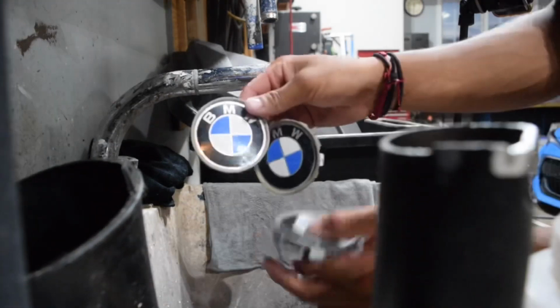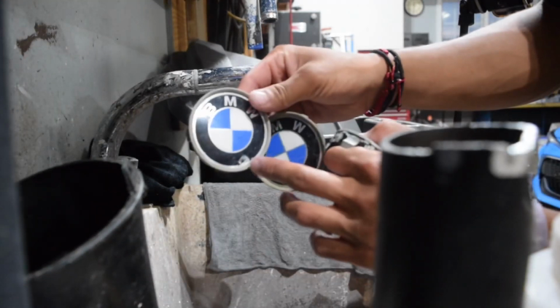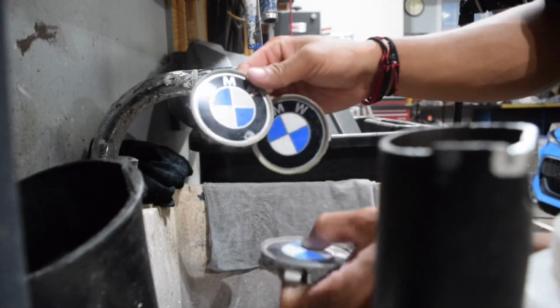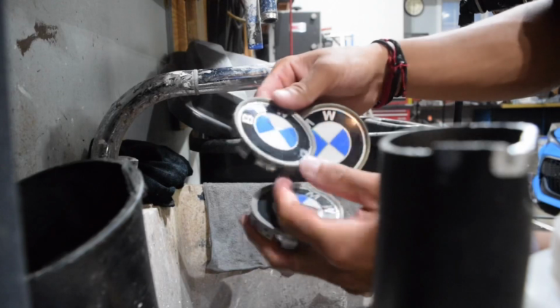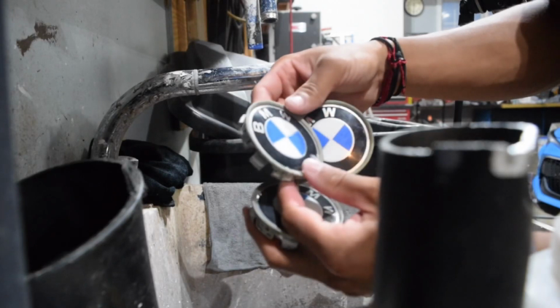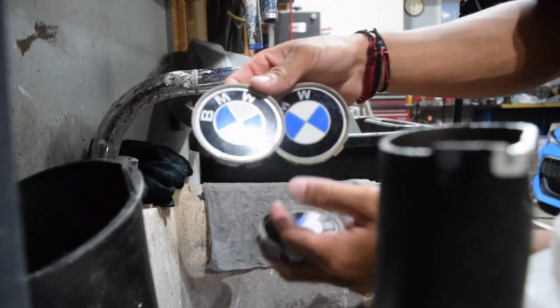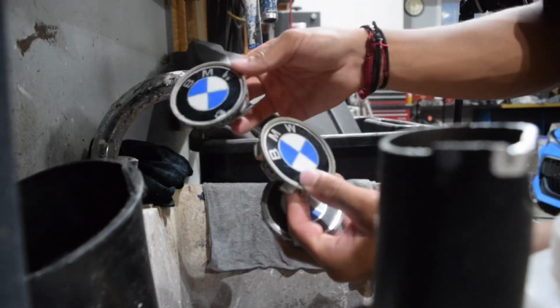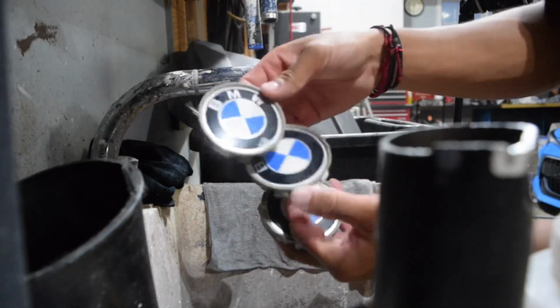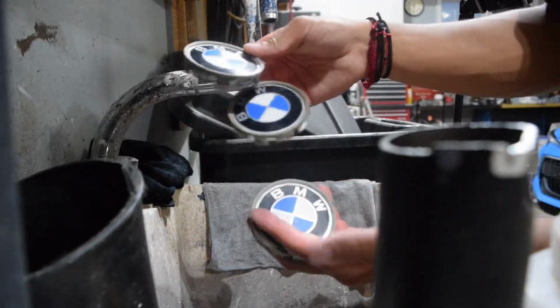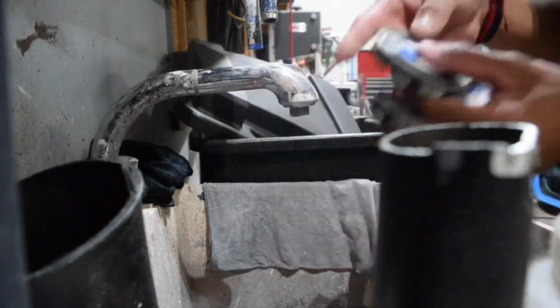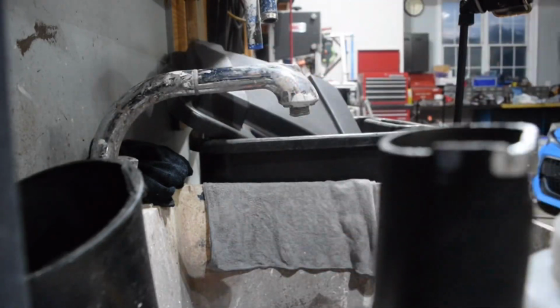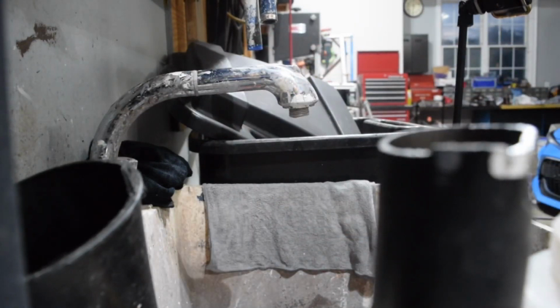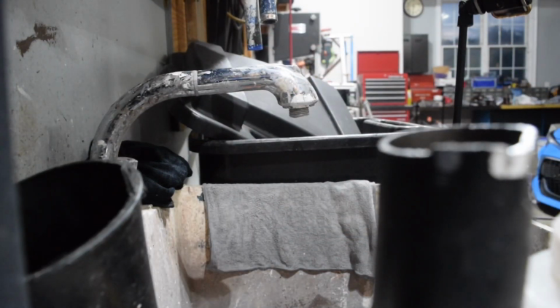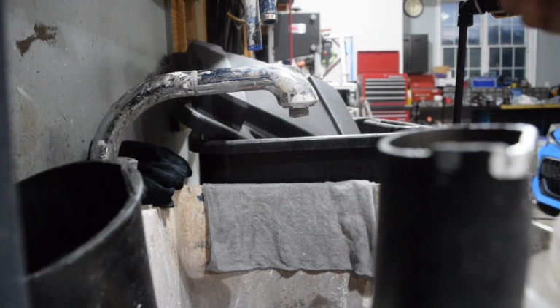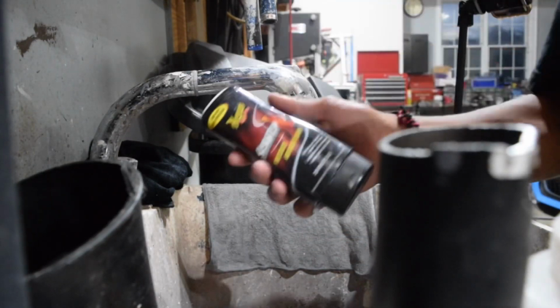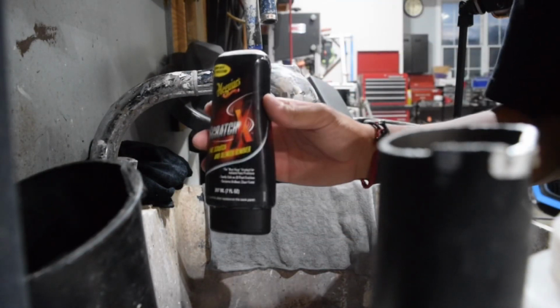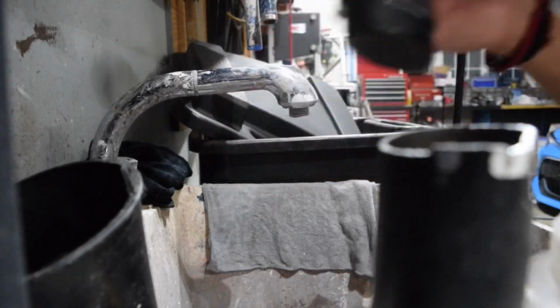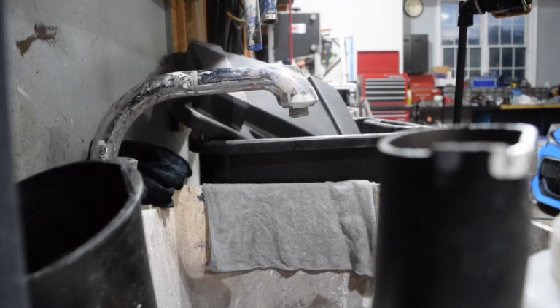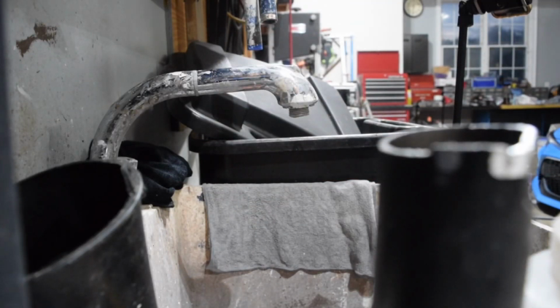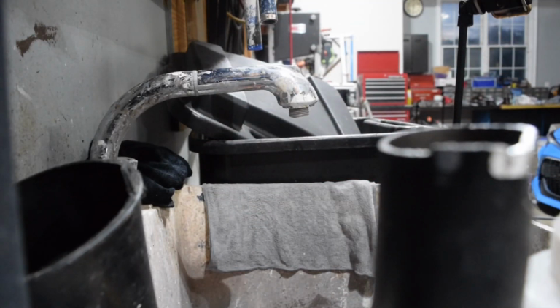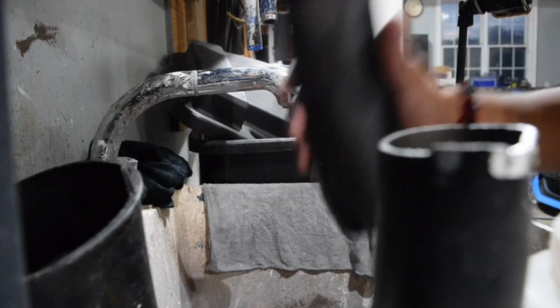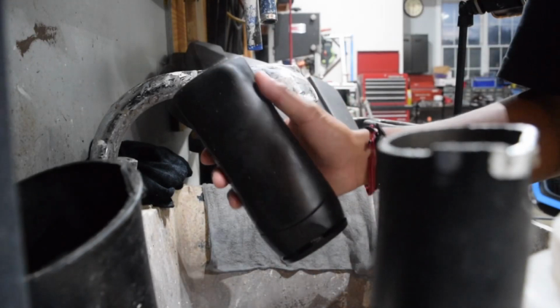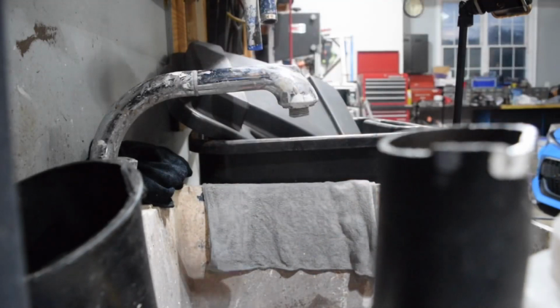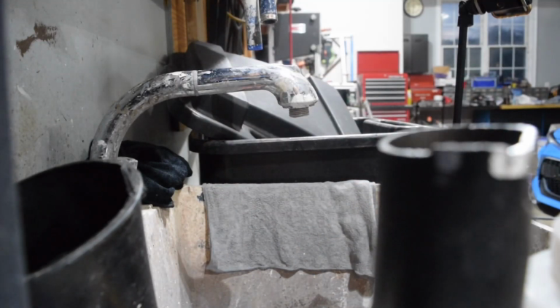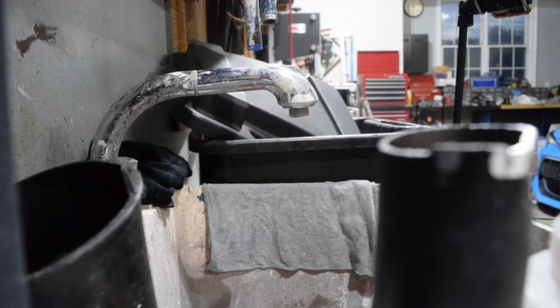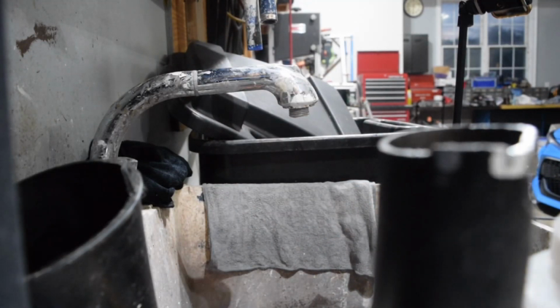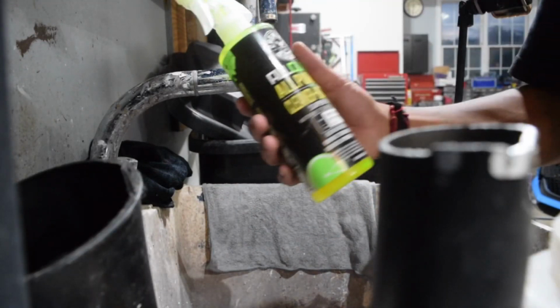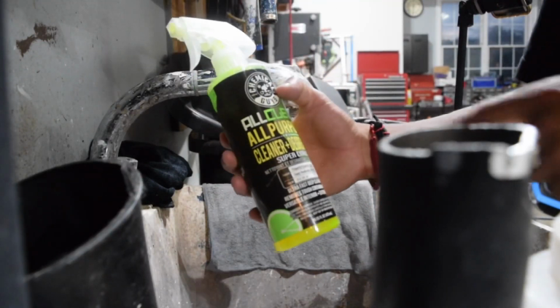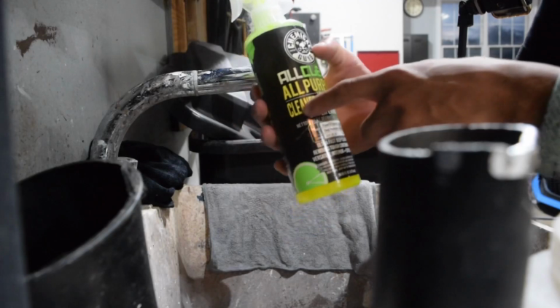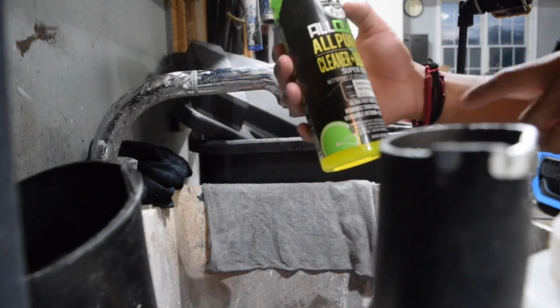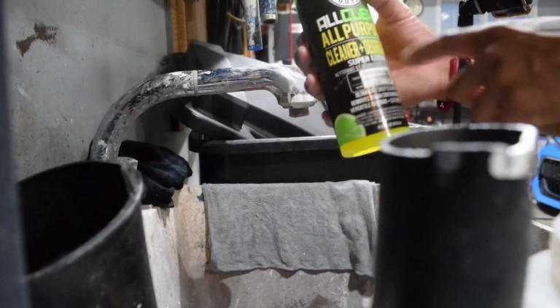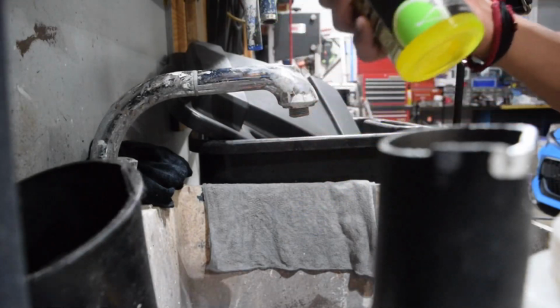There are some blemishes here. I'm just having to make do with what I have. The products we have today are just a Scratch-X, a blacker for plastics, and then an all-purpose cleaner and degreaser.